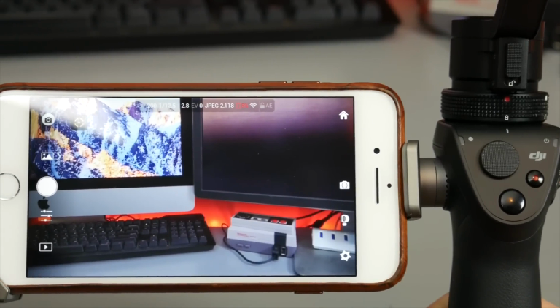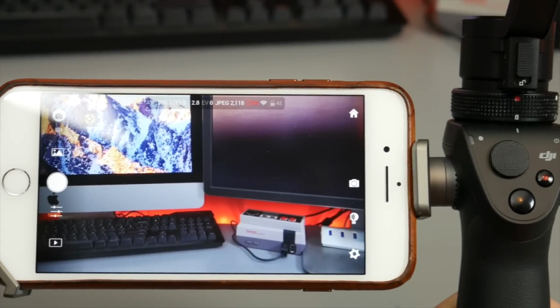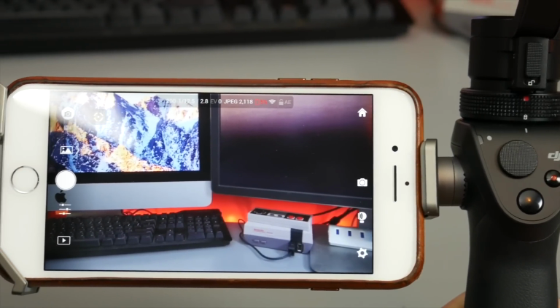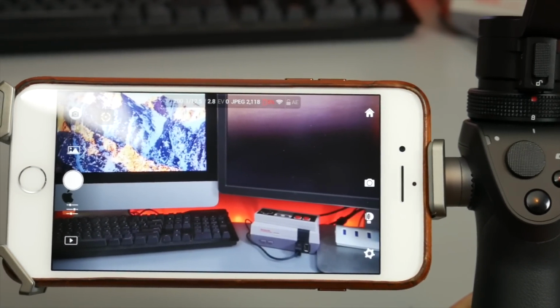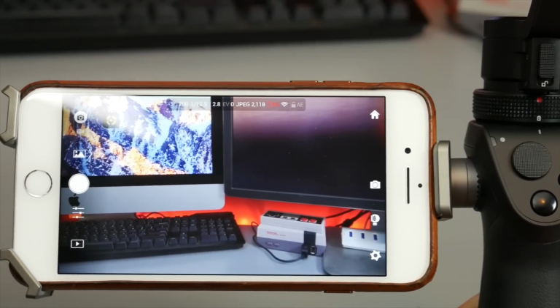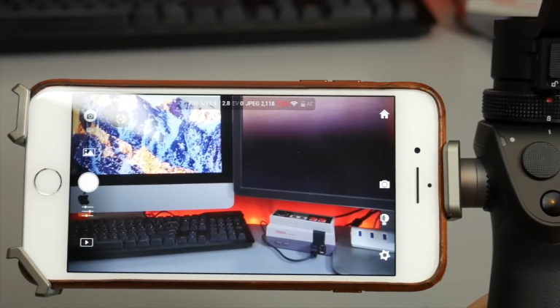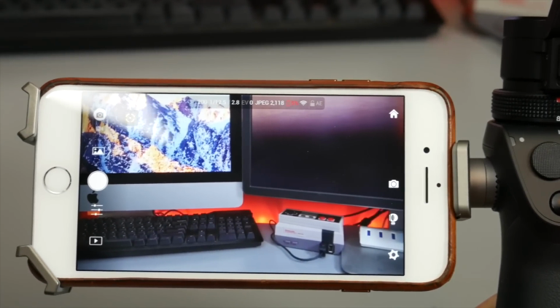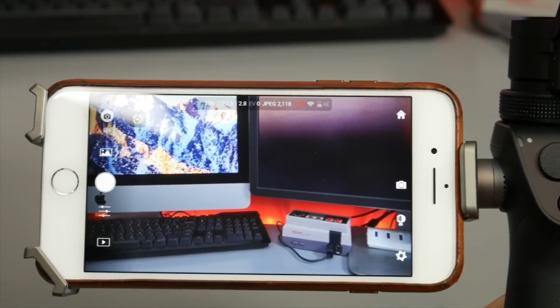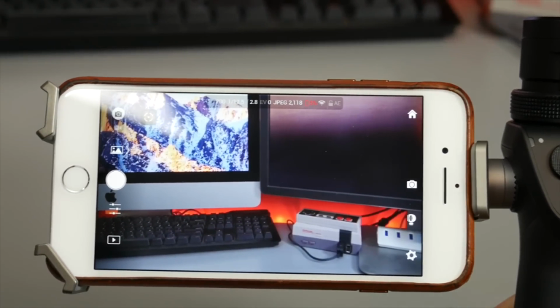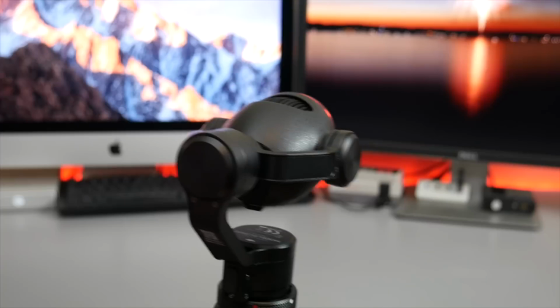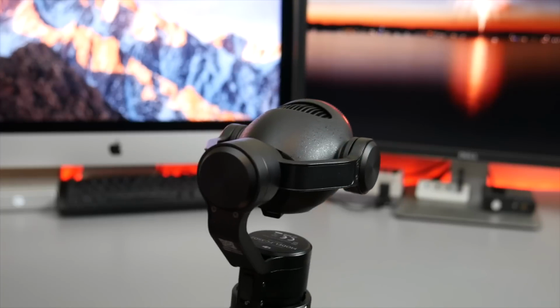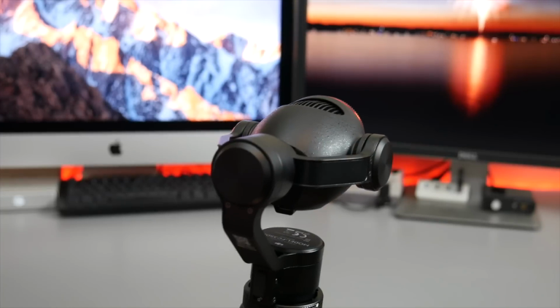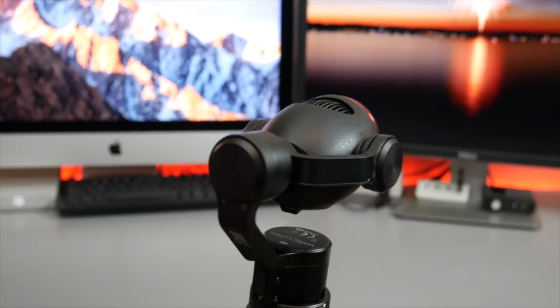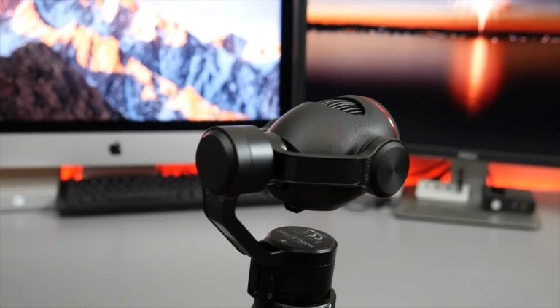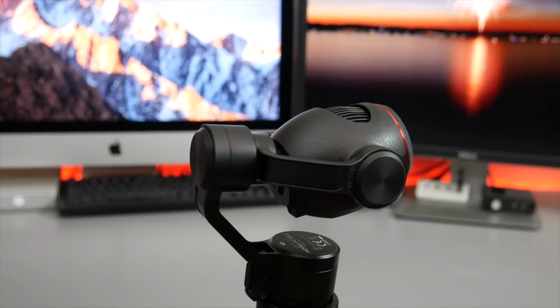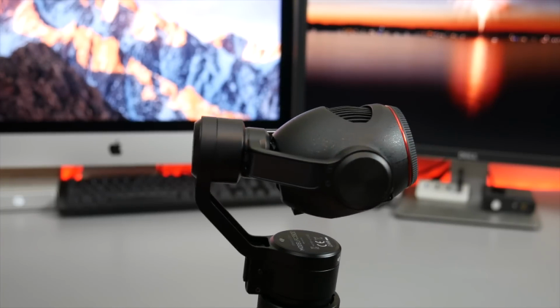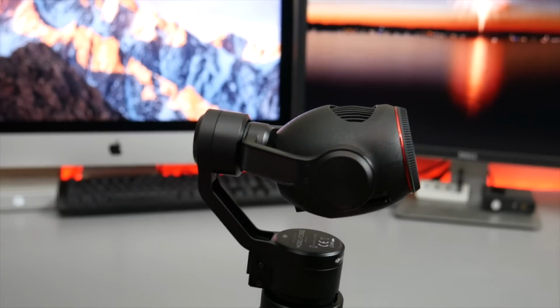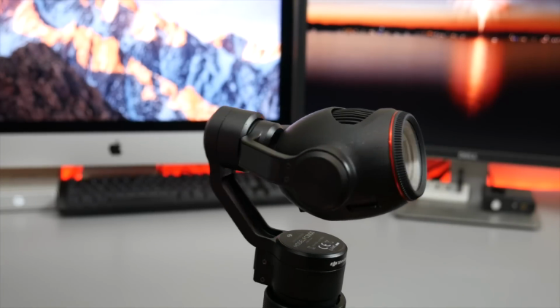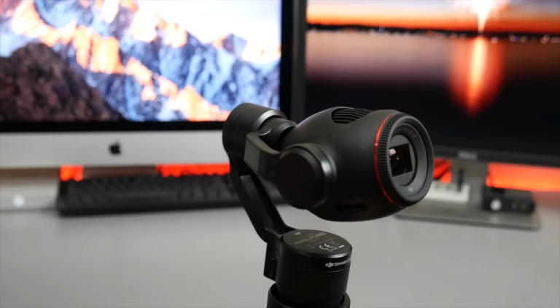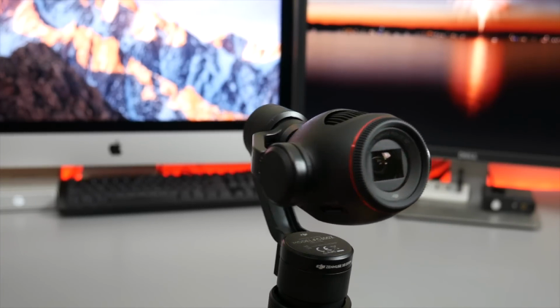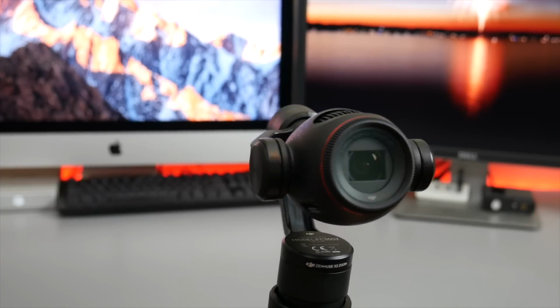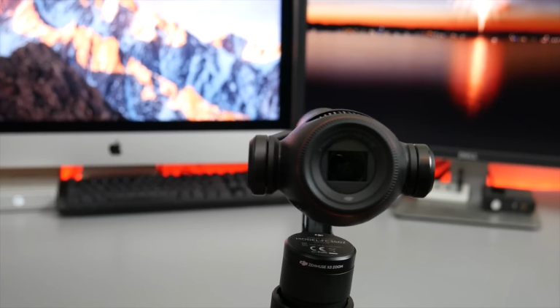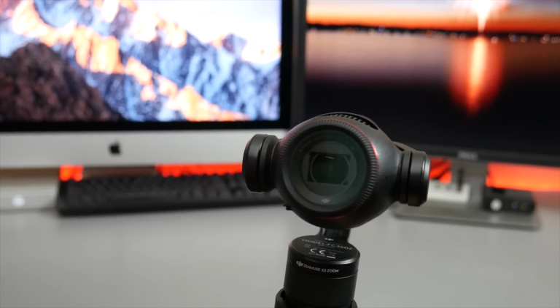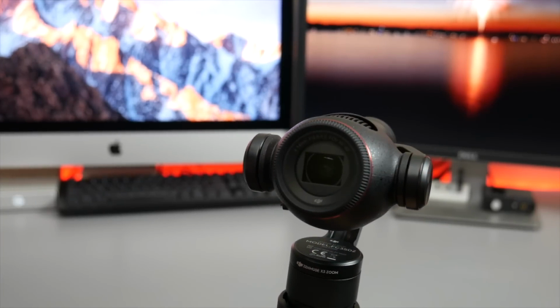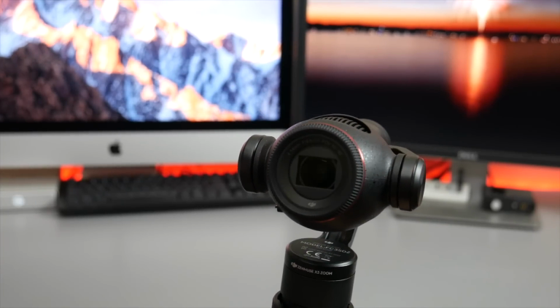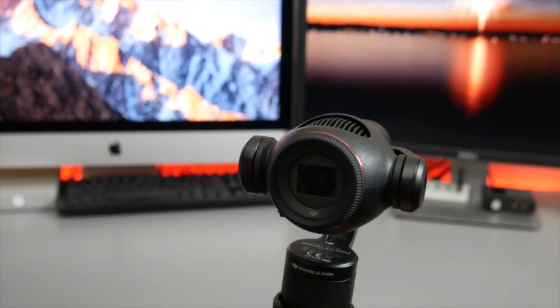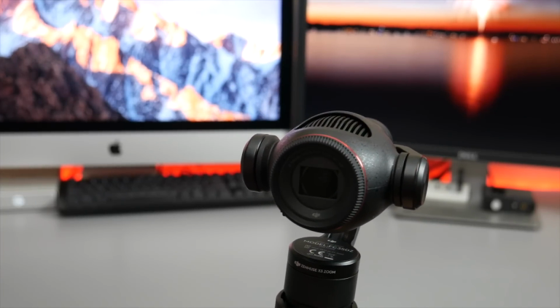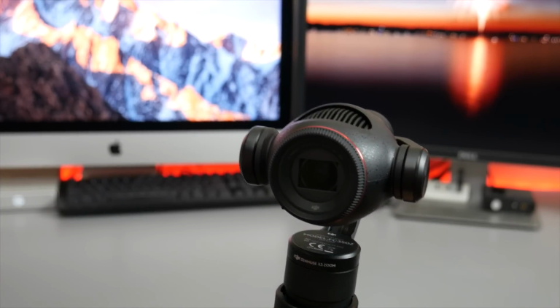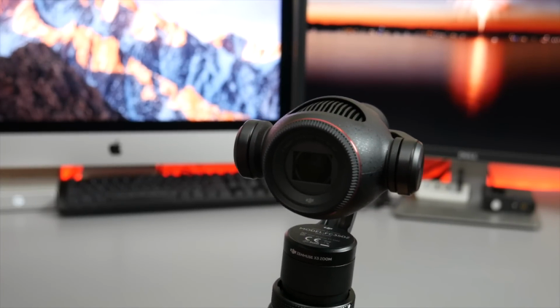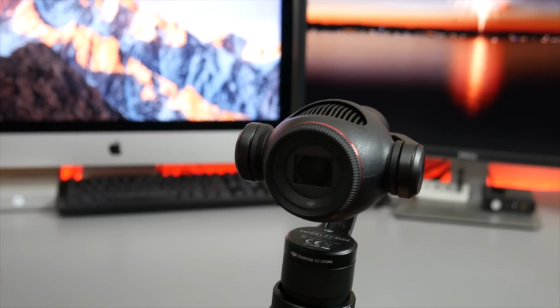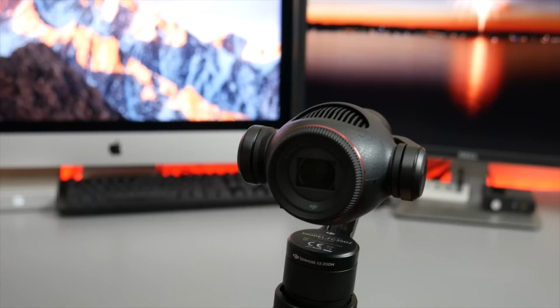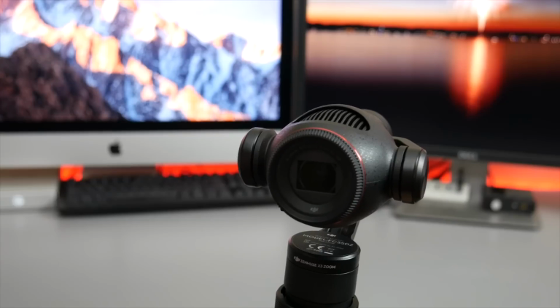If you're at all familiar with DJI's smartphone app, very little changes when using the Osmo Plus. There's access to manual controls such as ISO and recording quality, as you'd expect.